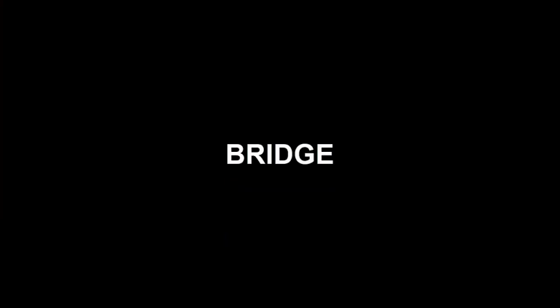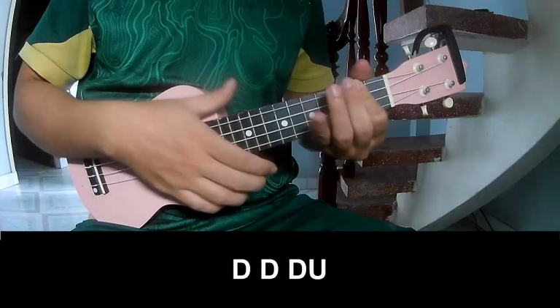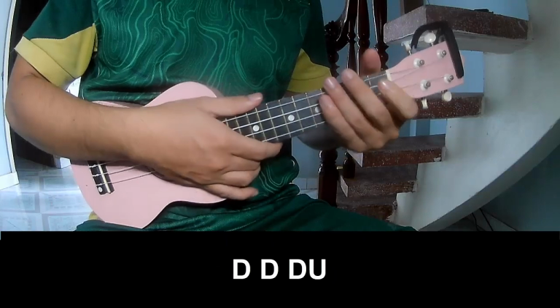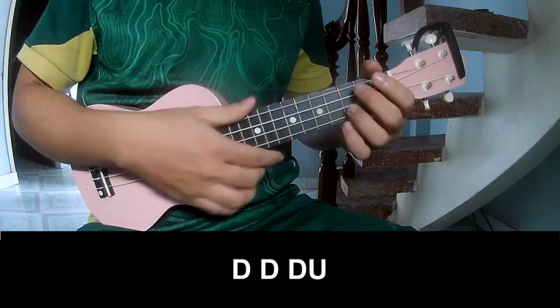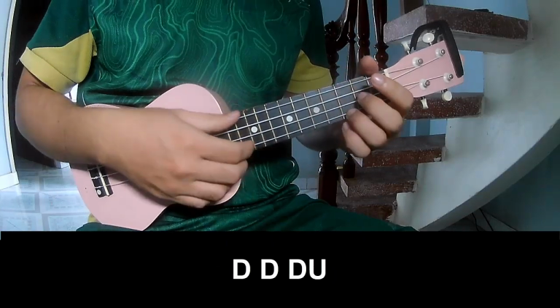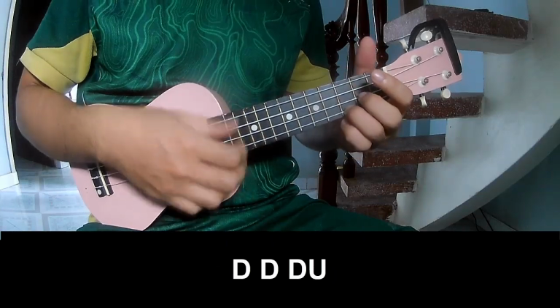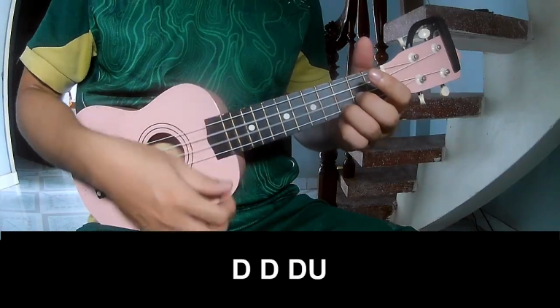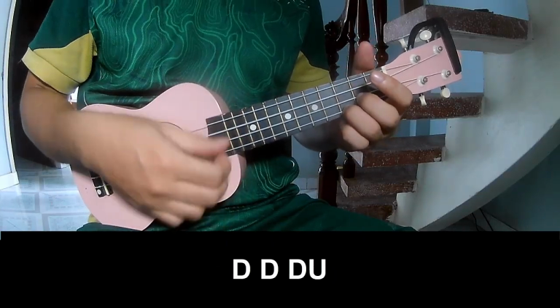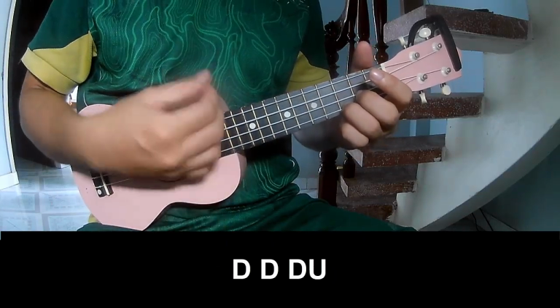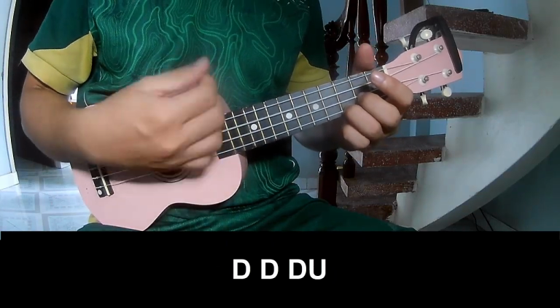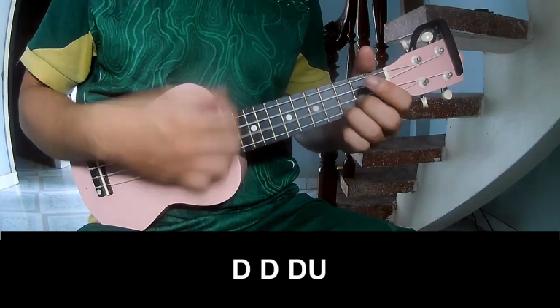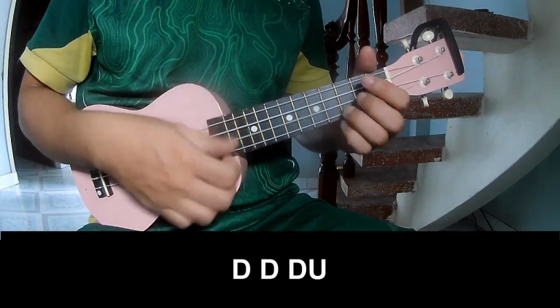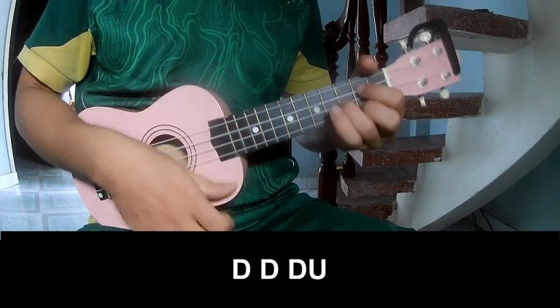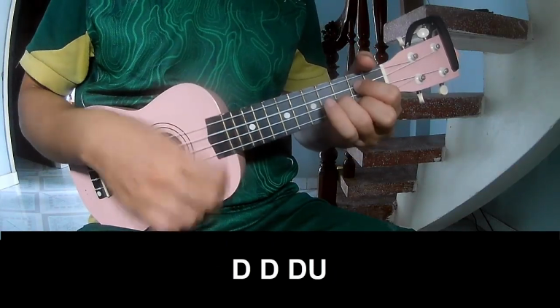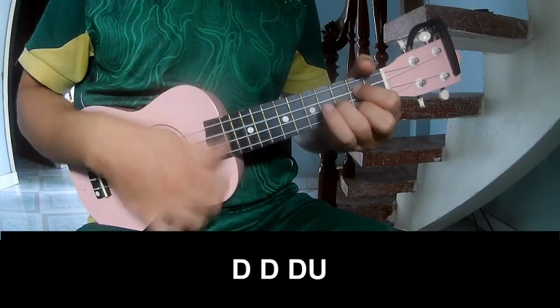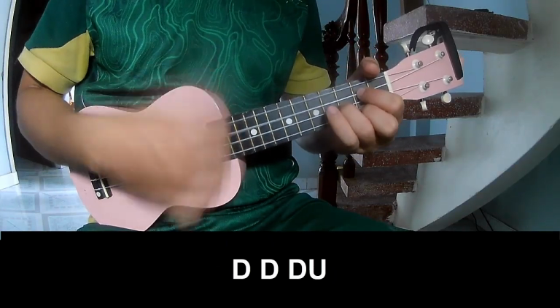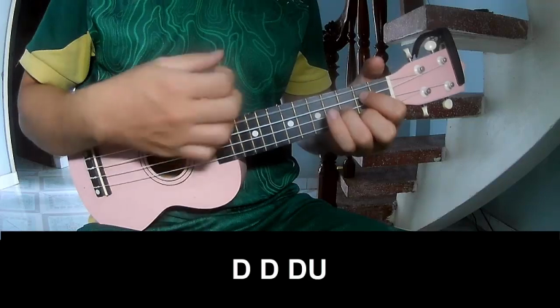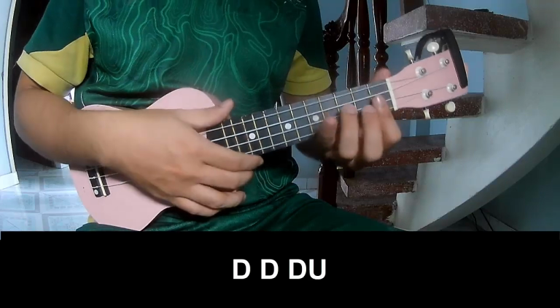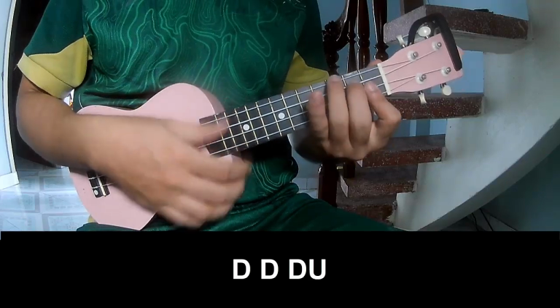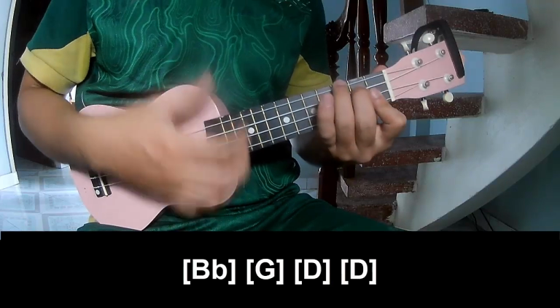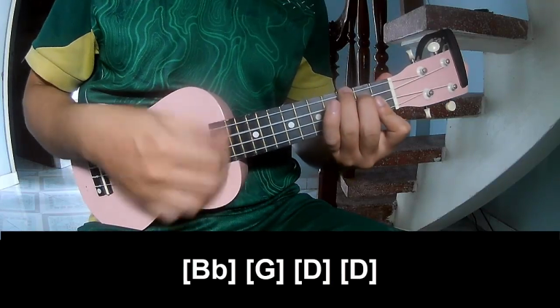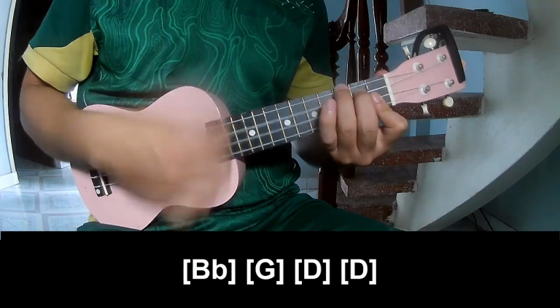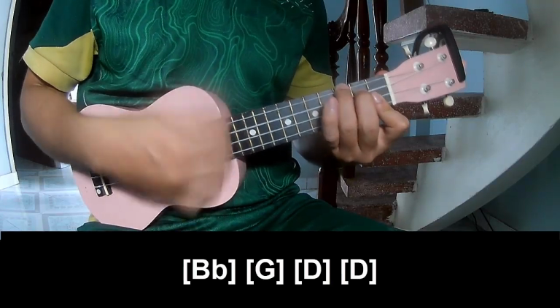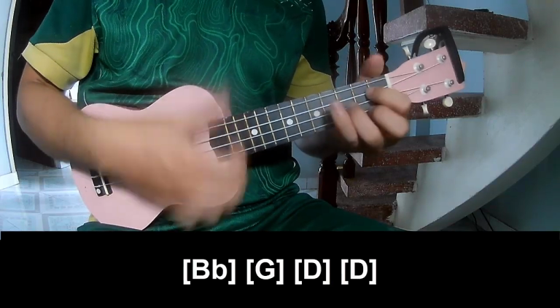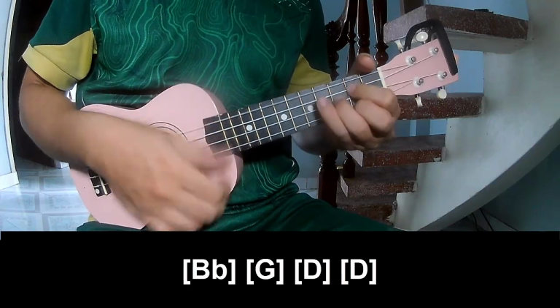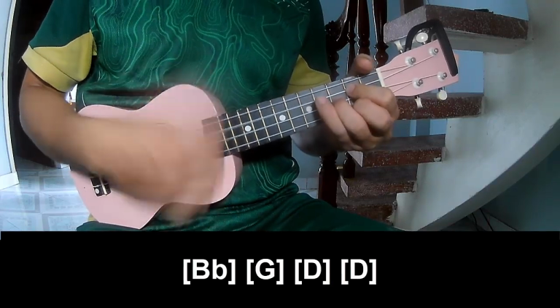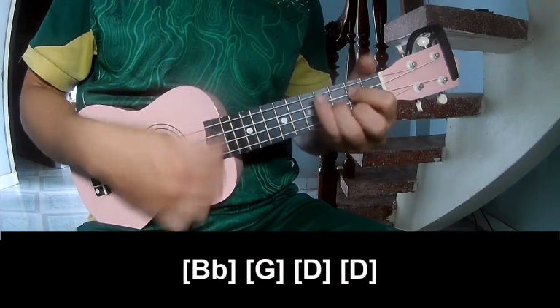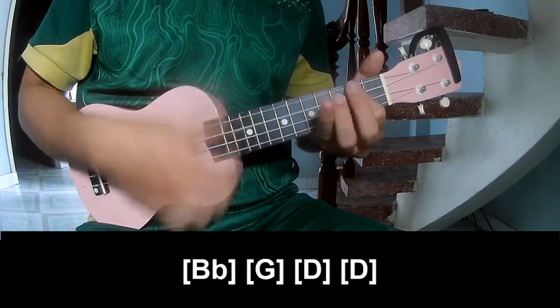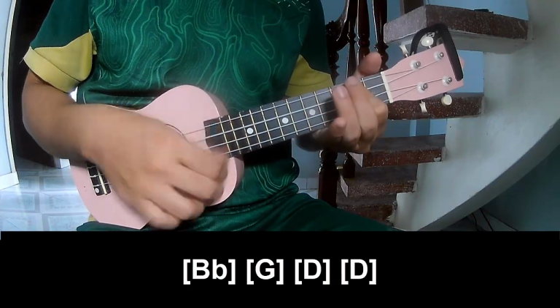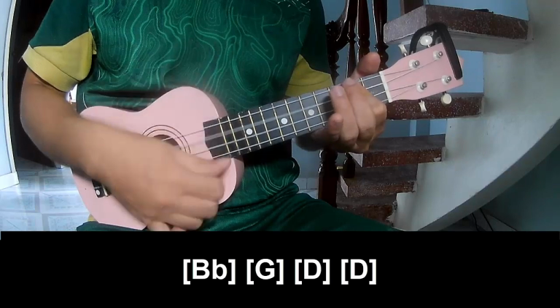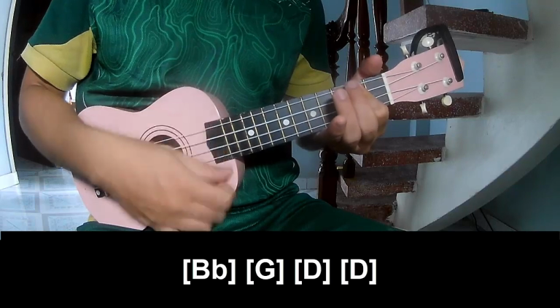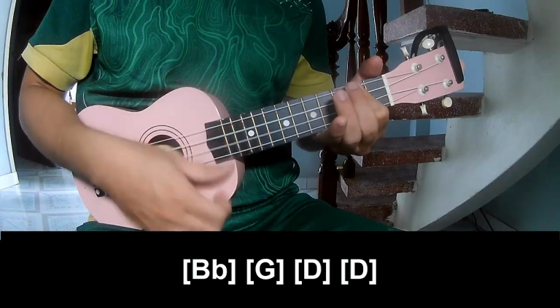Two, three — chorus, play. And play along: B, B, G, D, and D.